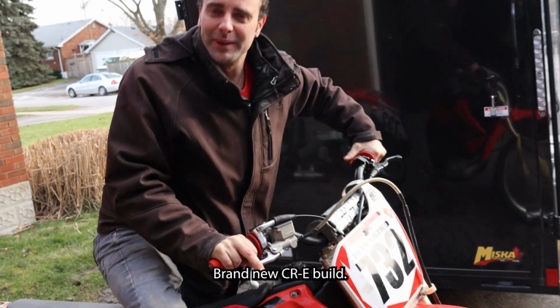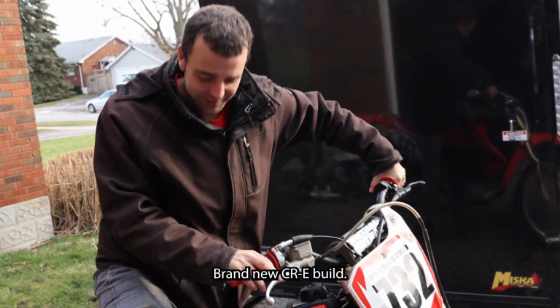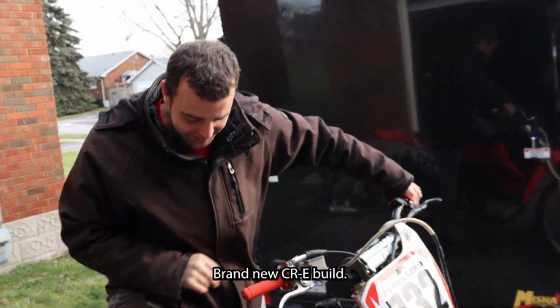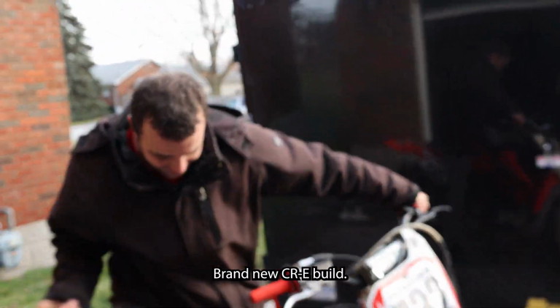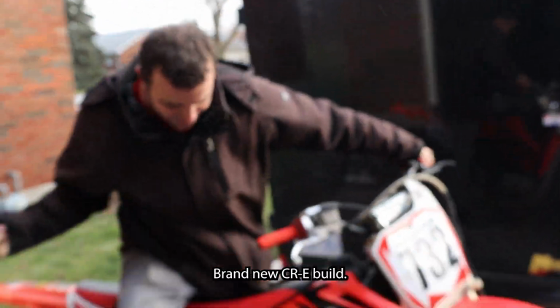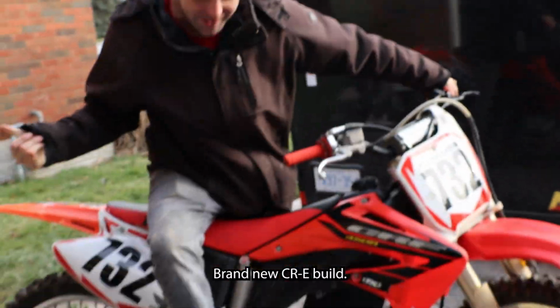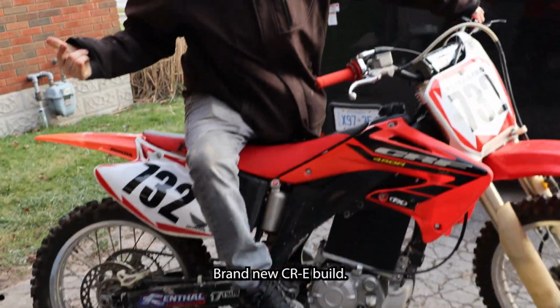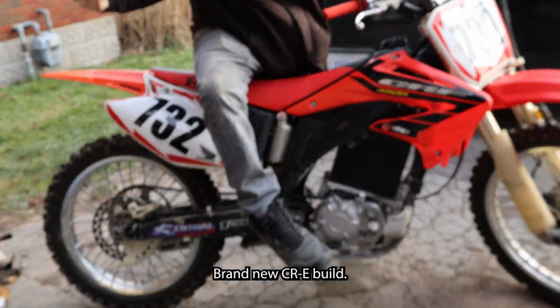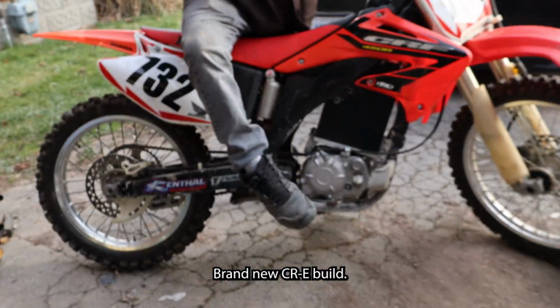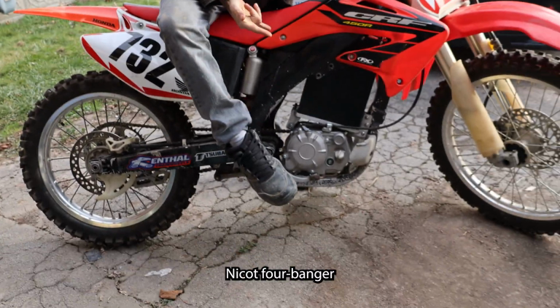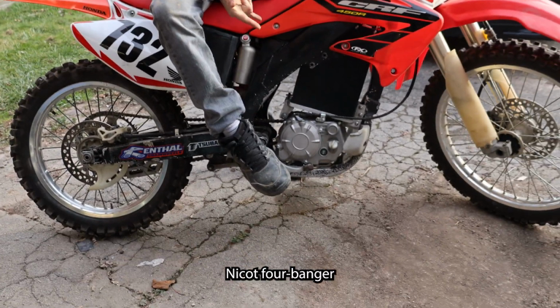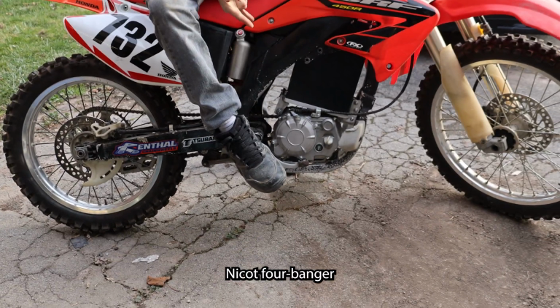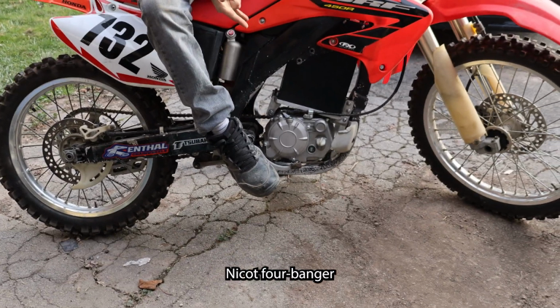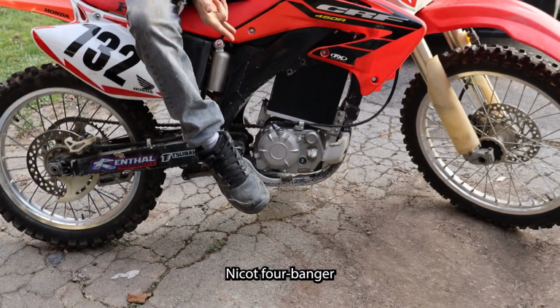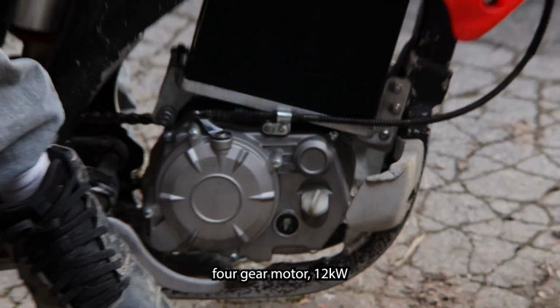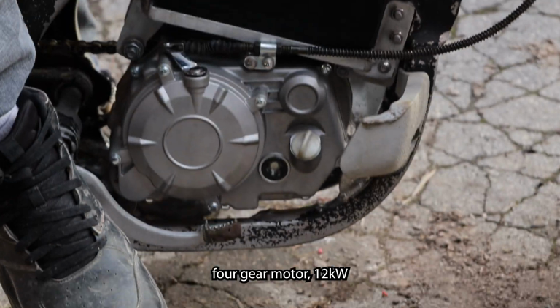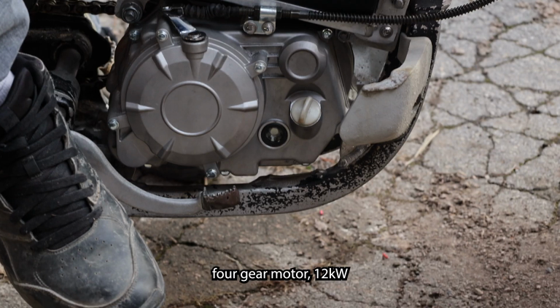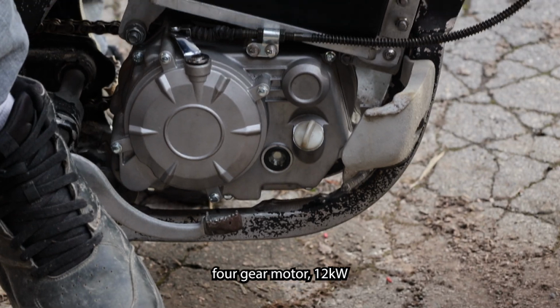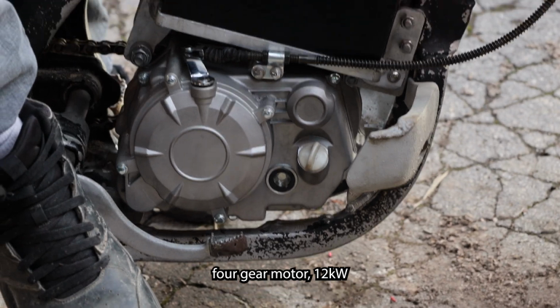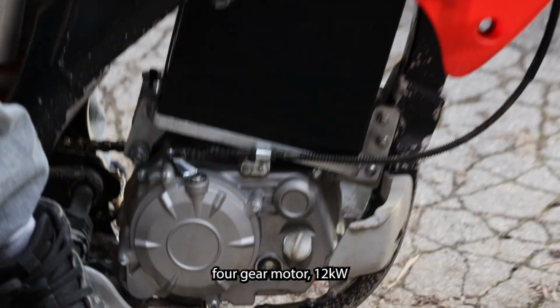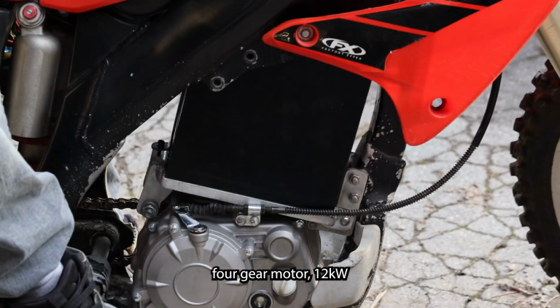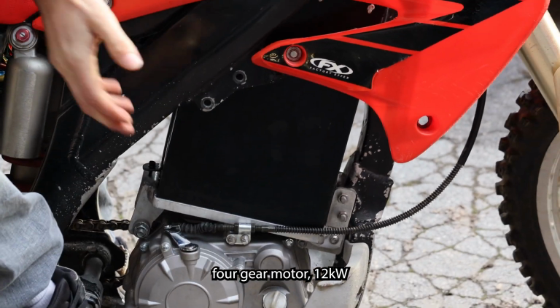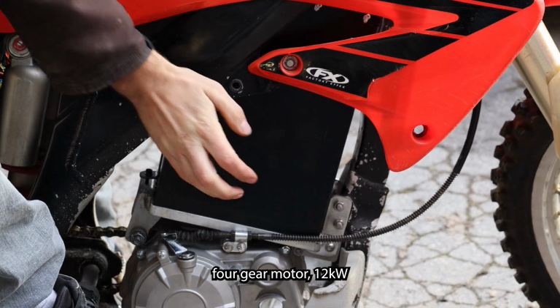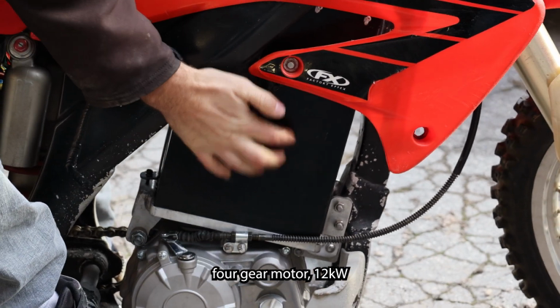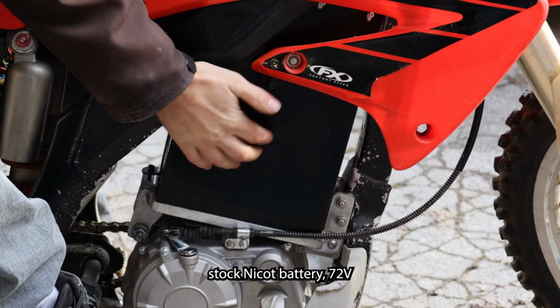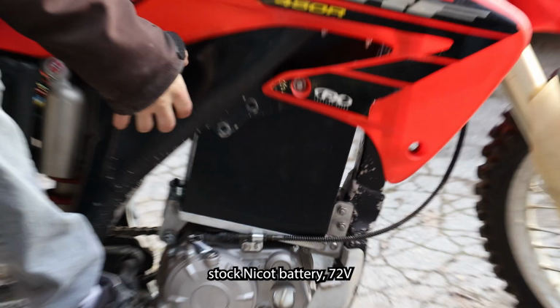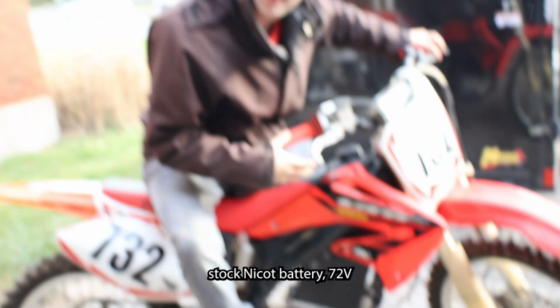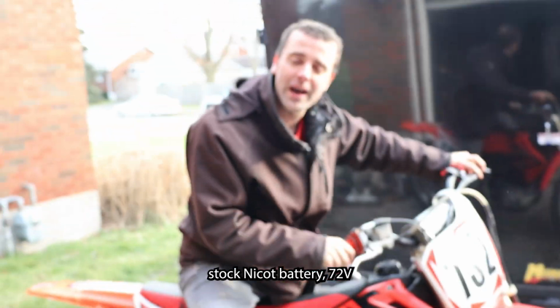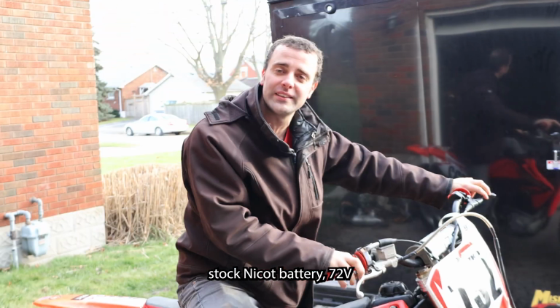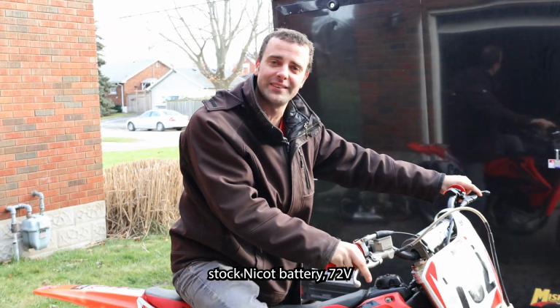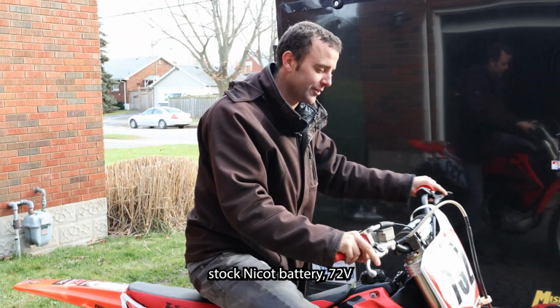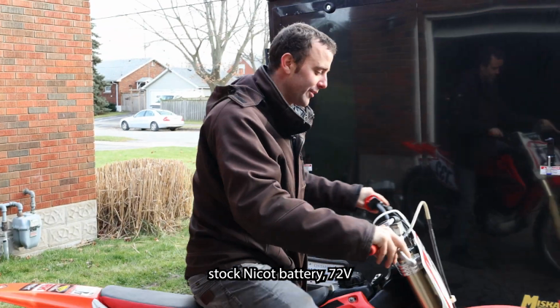Brand new CRE build — NICOT four-banger, four-gear motor, 12 kilowatt, stock NICOT battery, 72 volt.